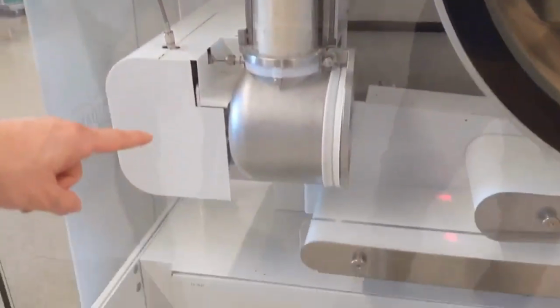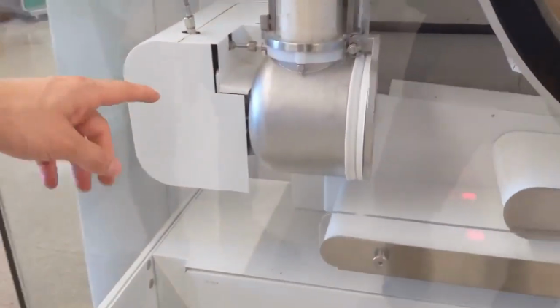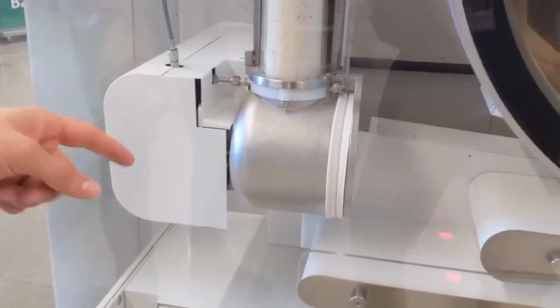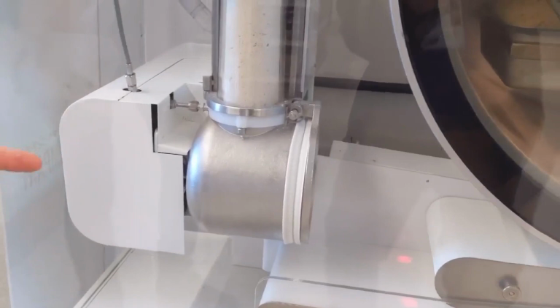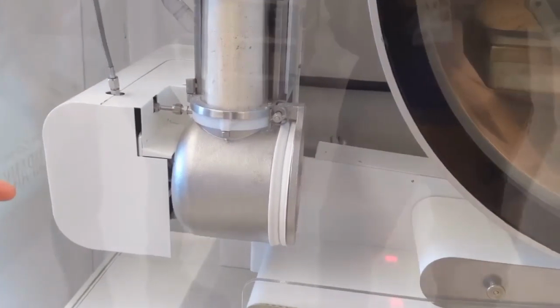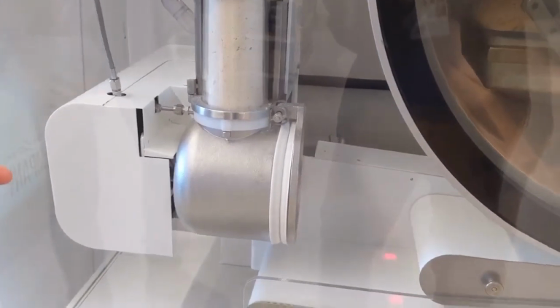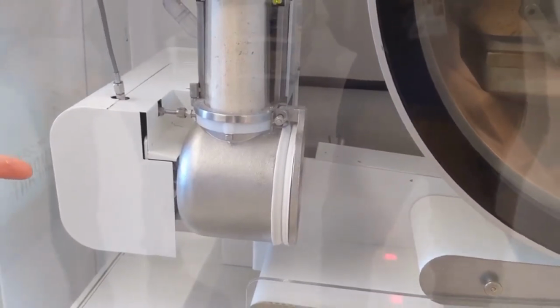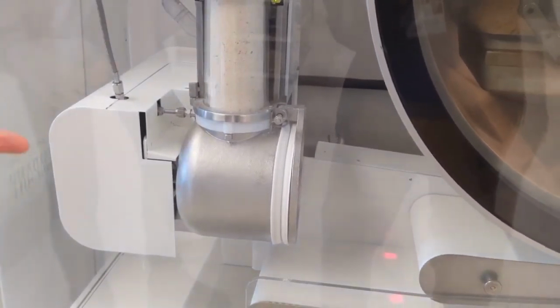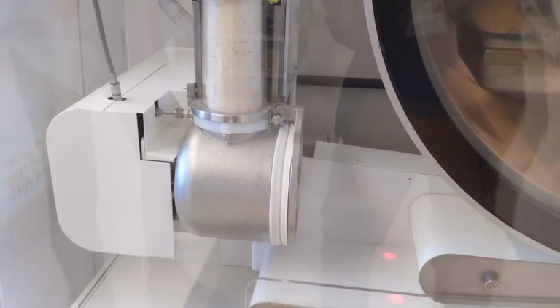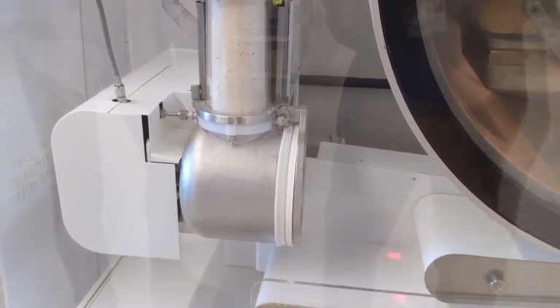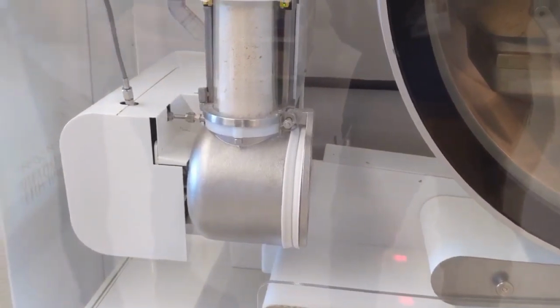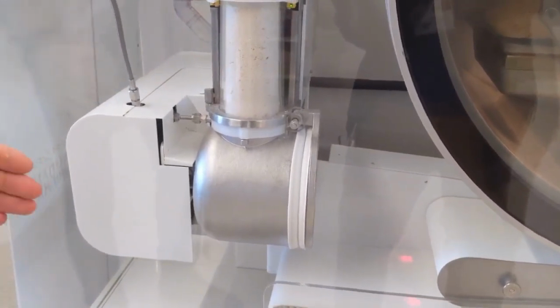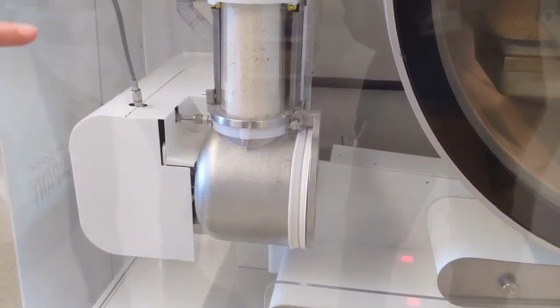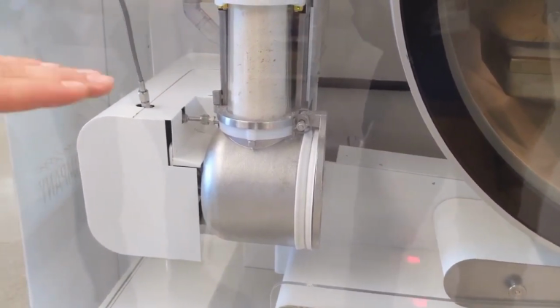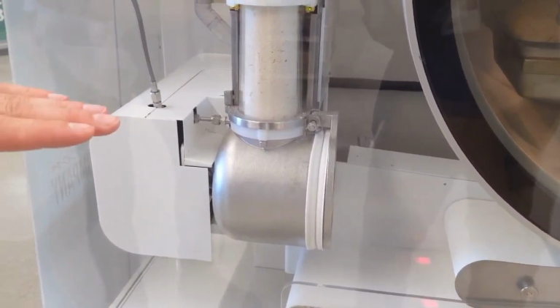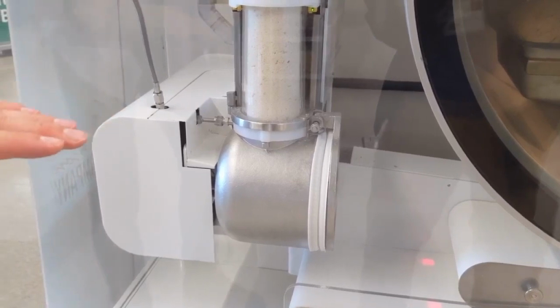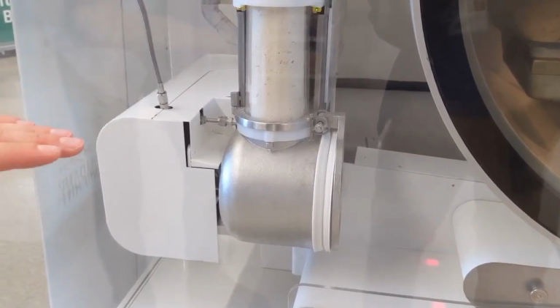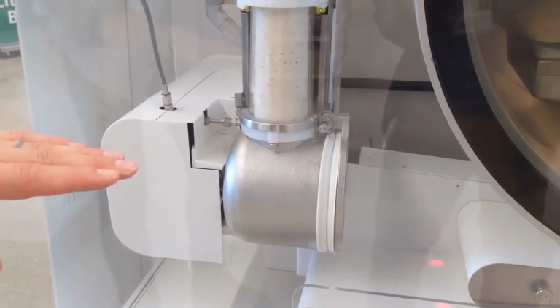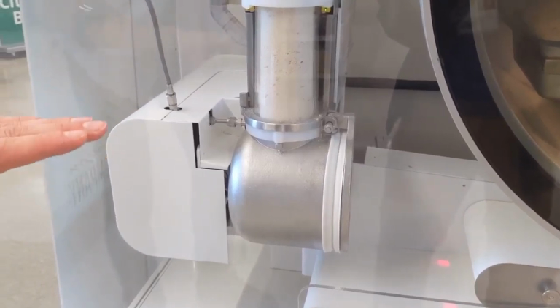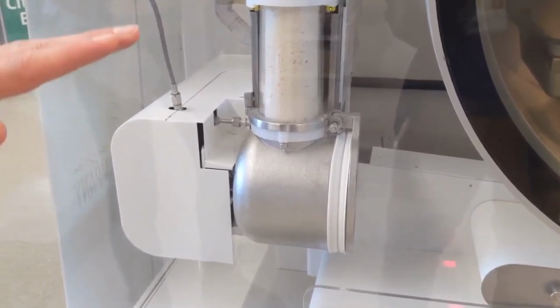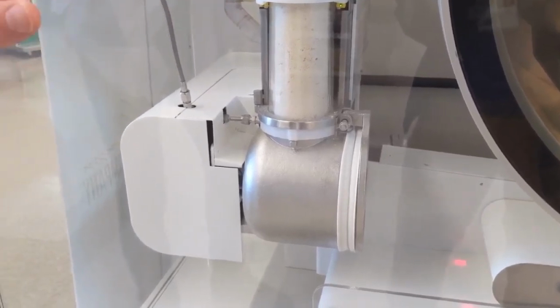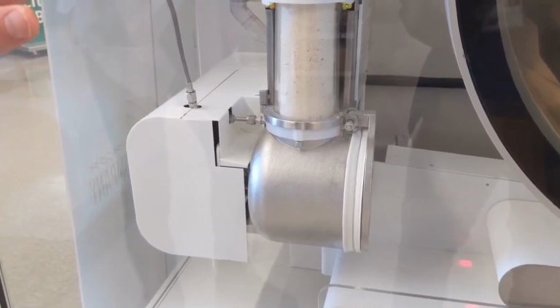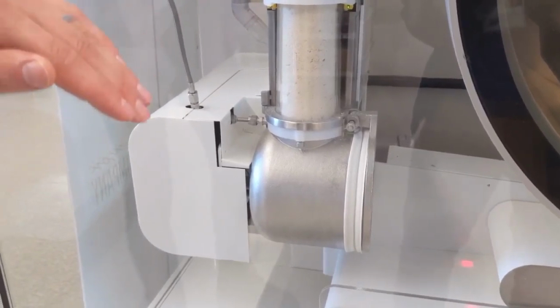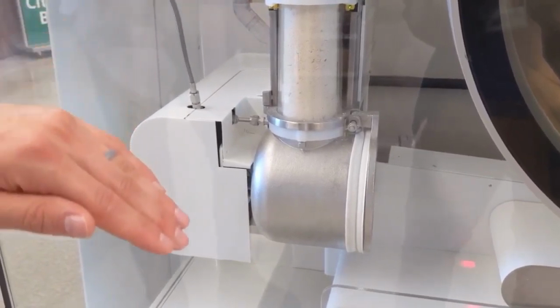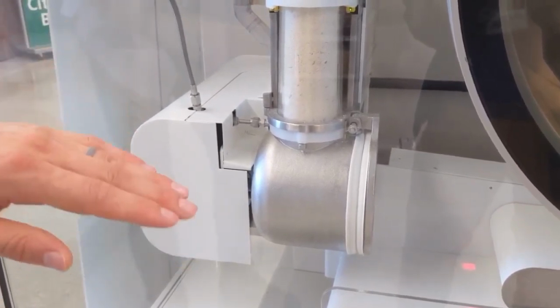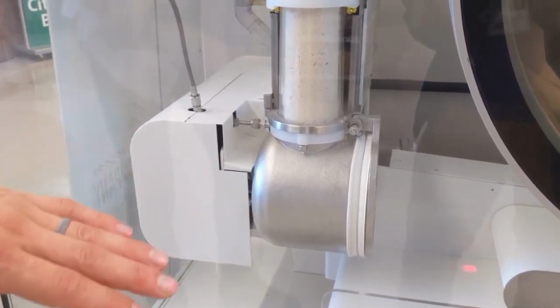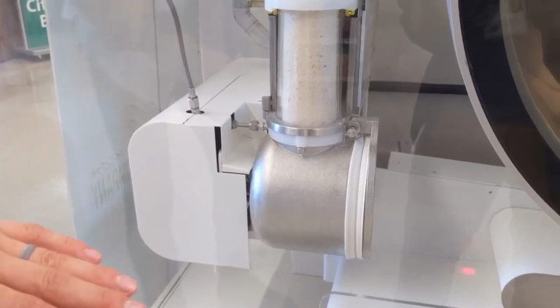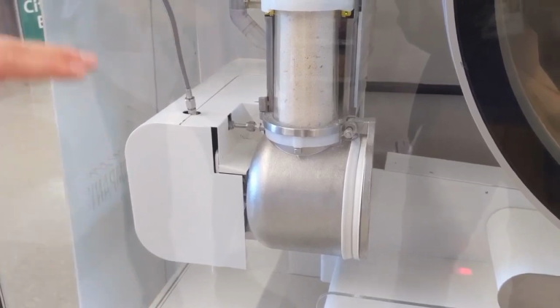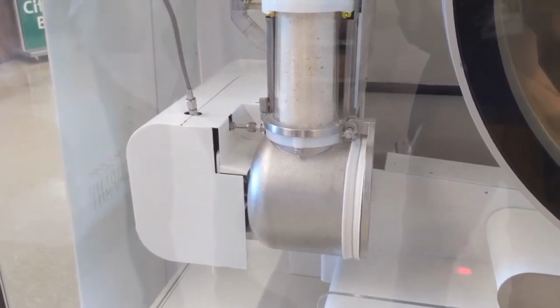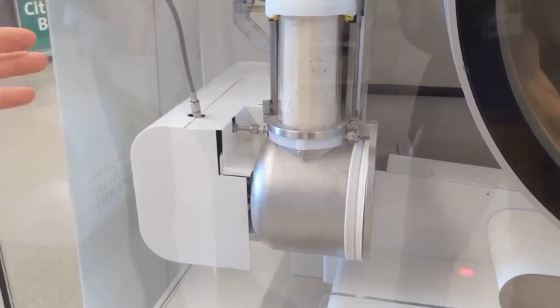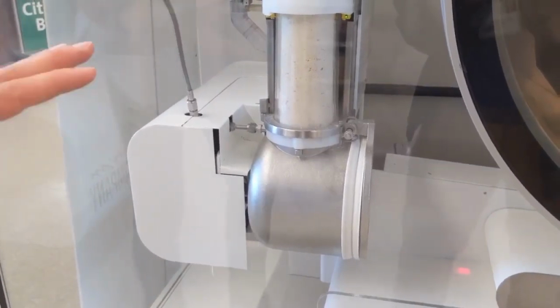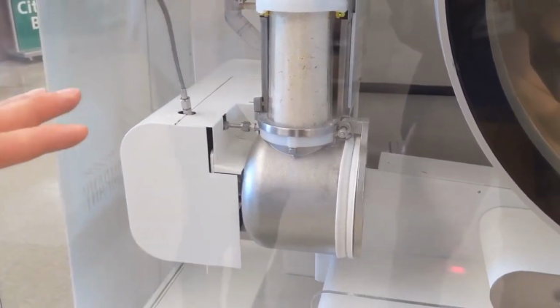The mixer motor — the amount of current it draws to make the dough ball — we set what we want the current to be pulled. If it starts to go above that, we'll add more water; if it starts to go below that, it'll add less water. So the water adjusts on its own for that.